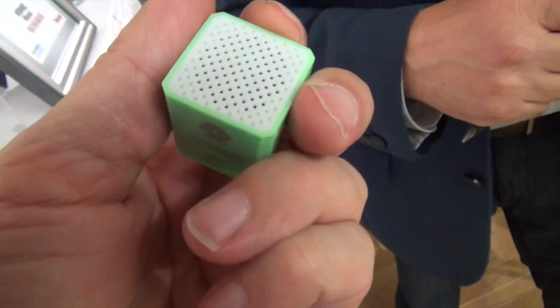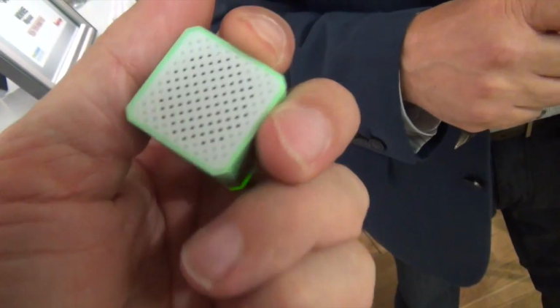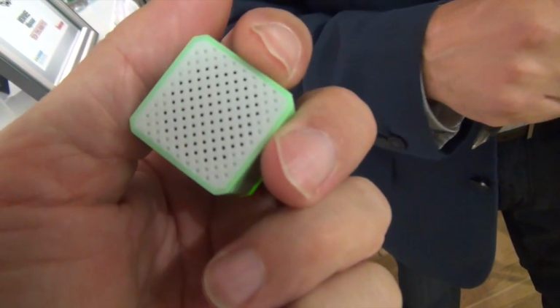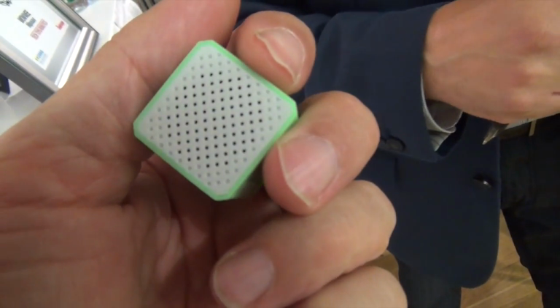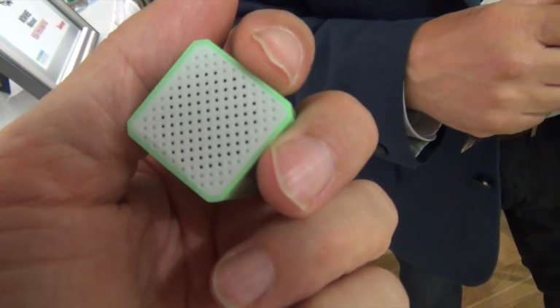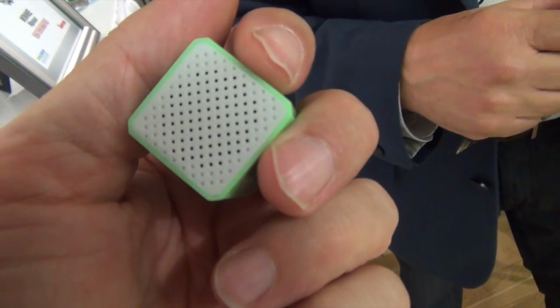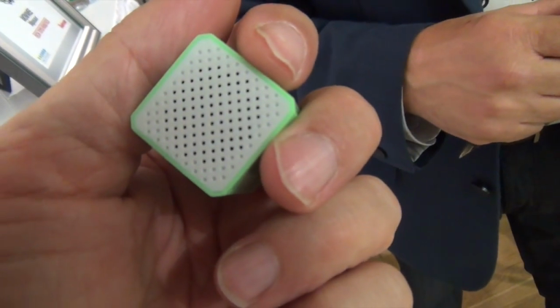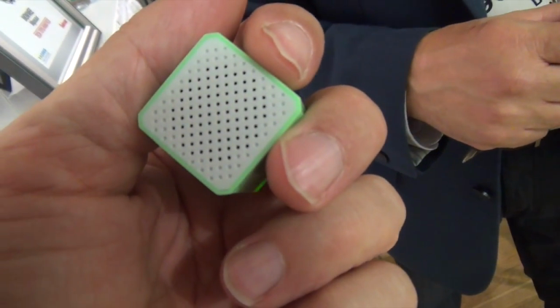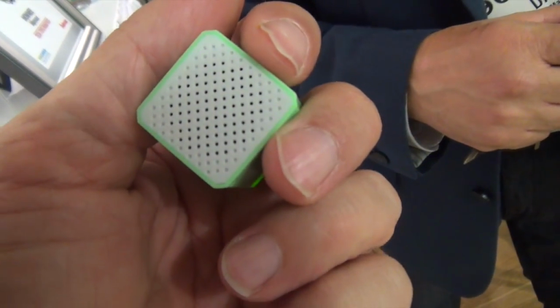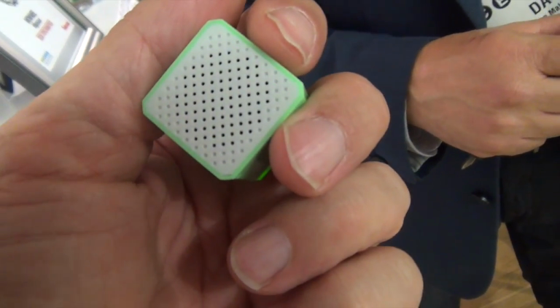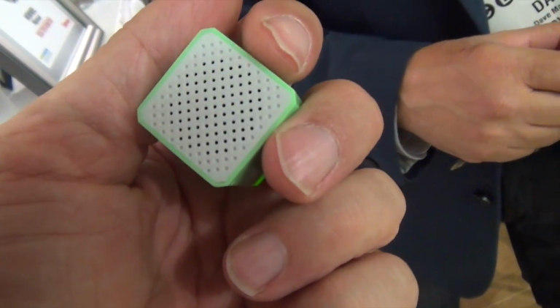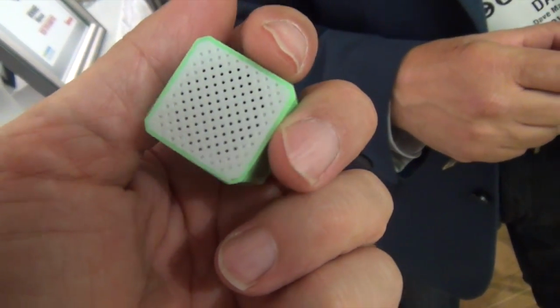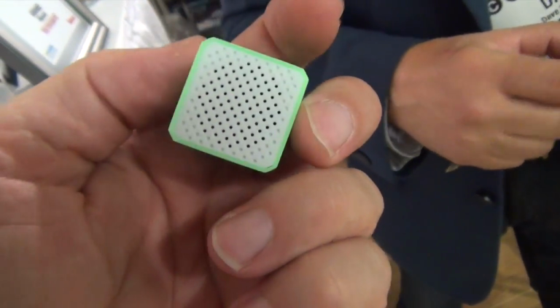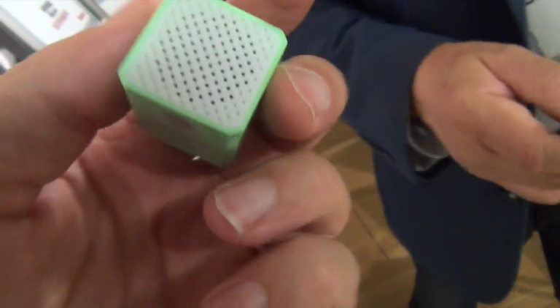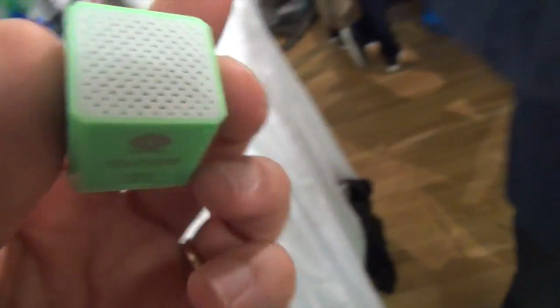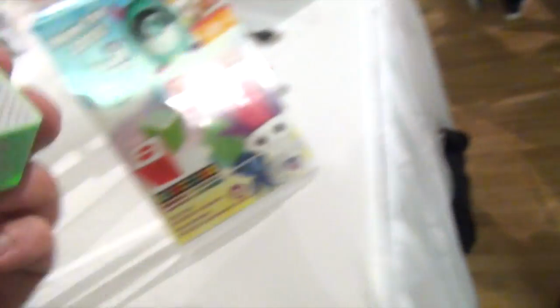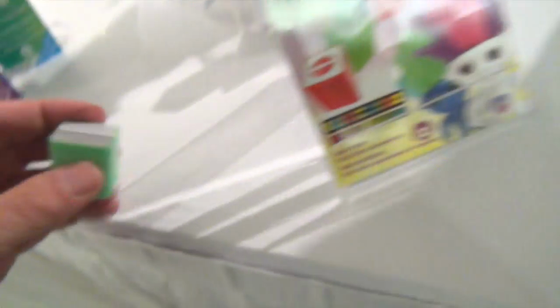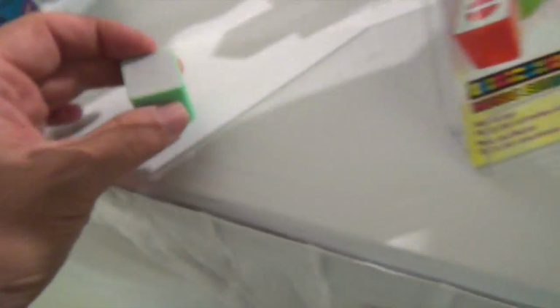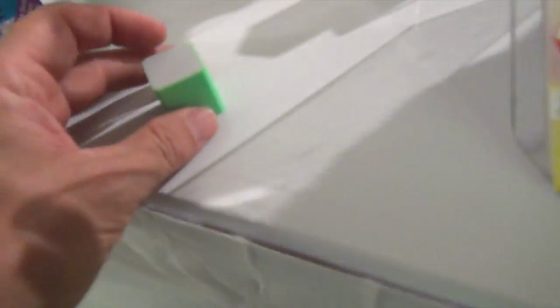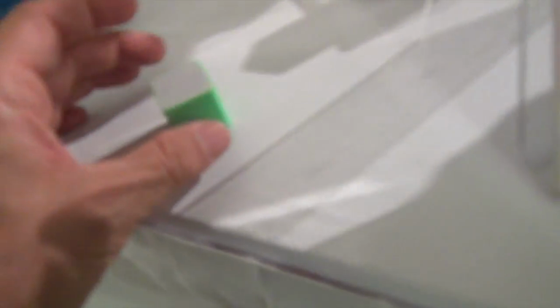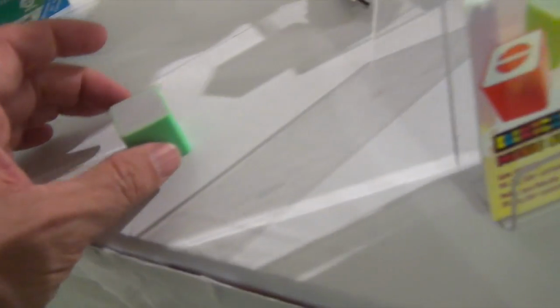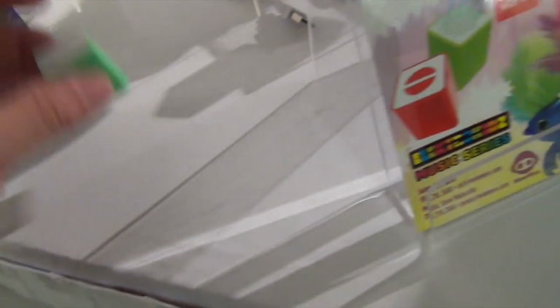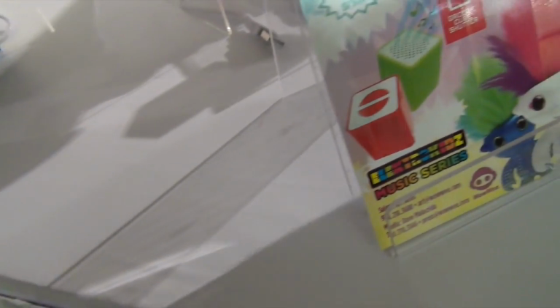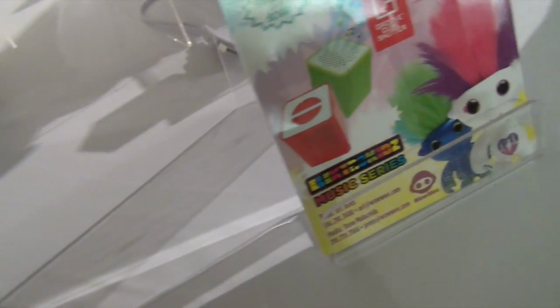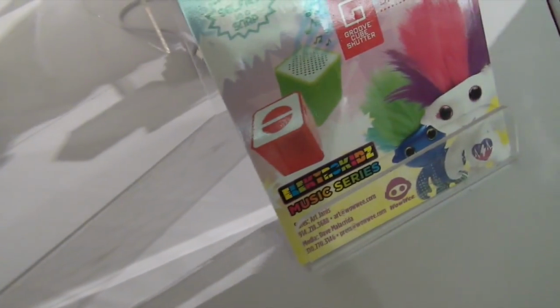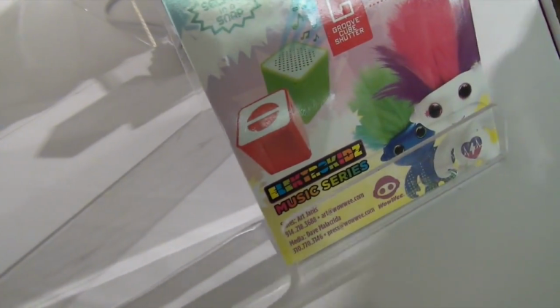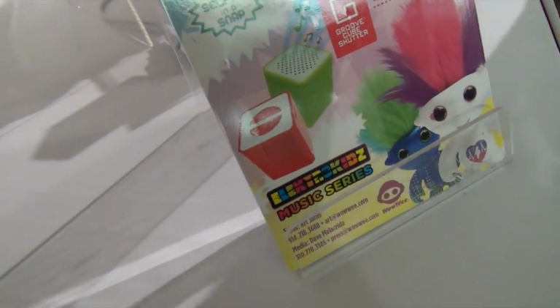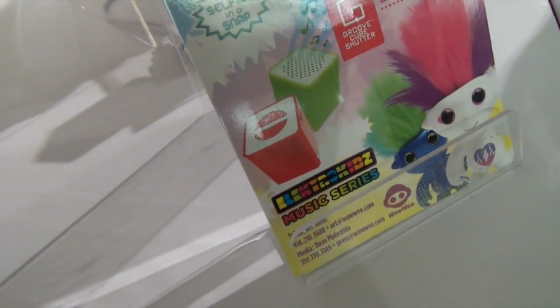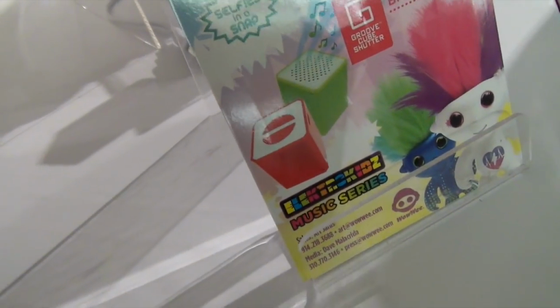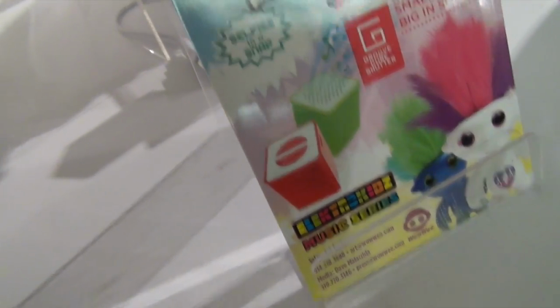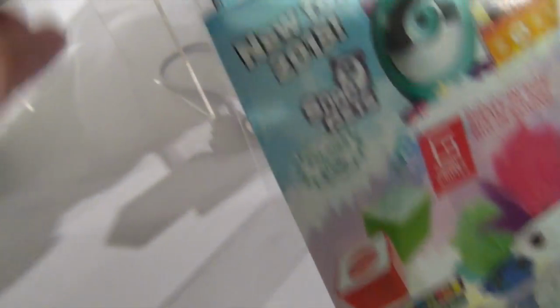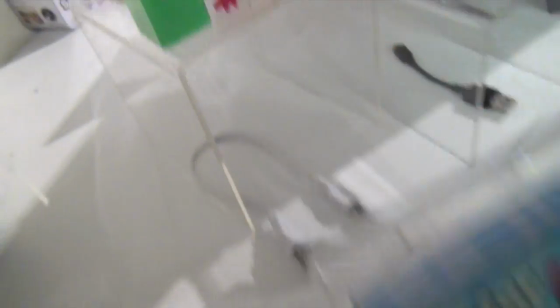Wow. That's cool. Walmart sells it with just a speaker for $9.99.